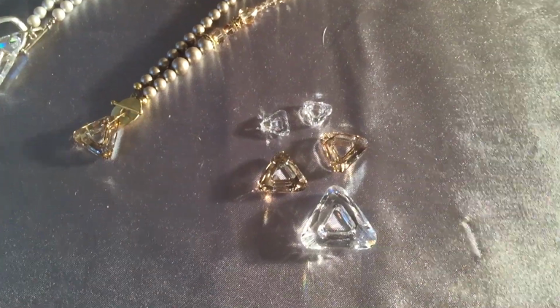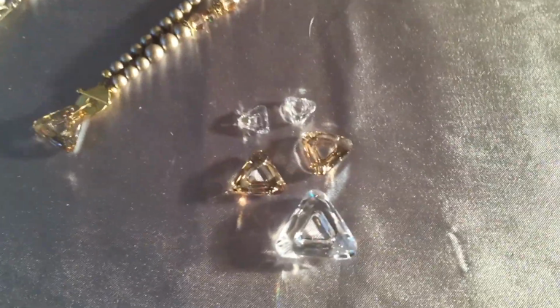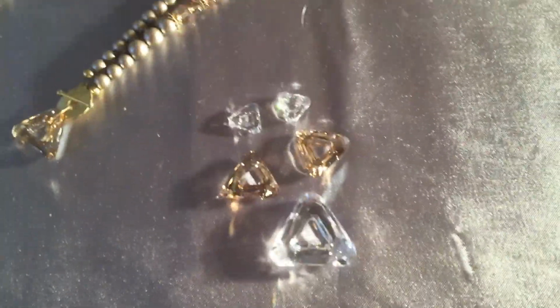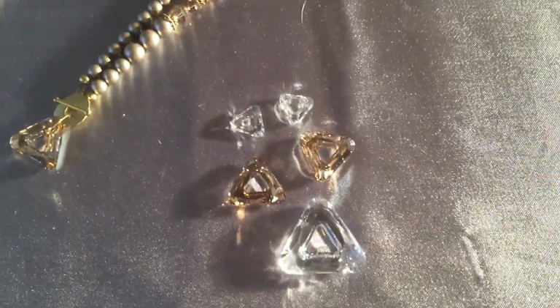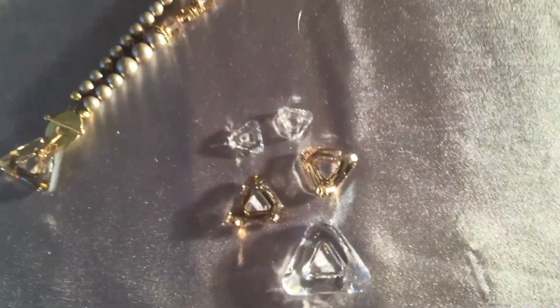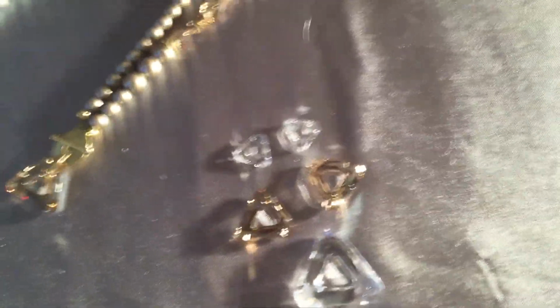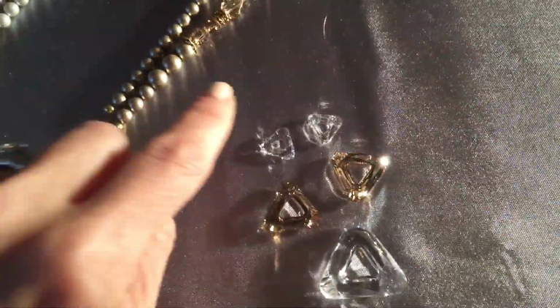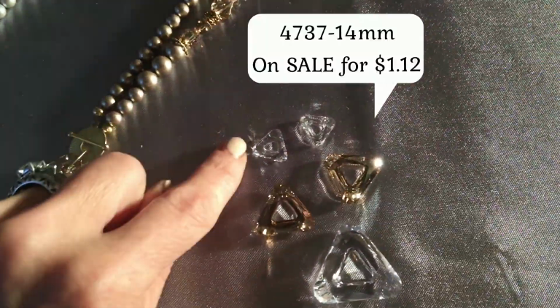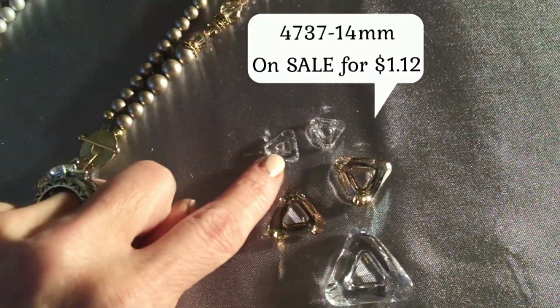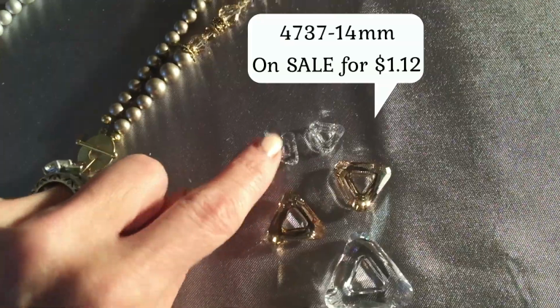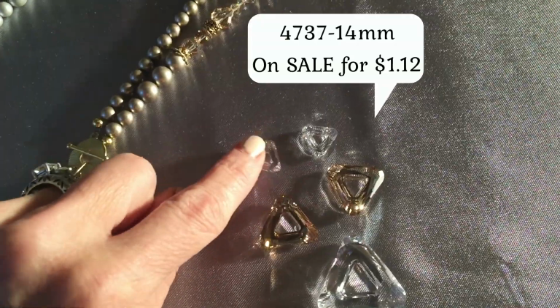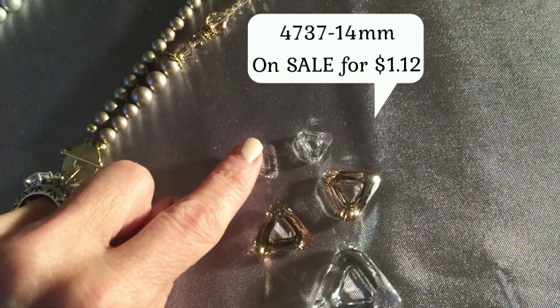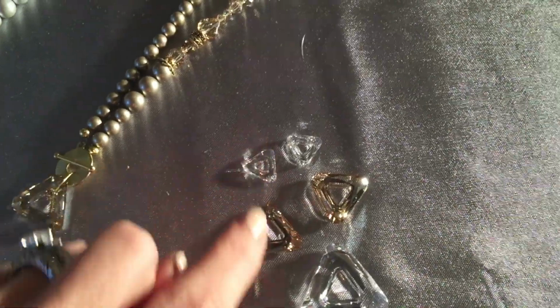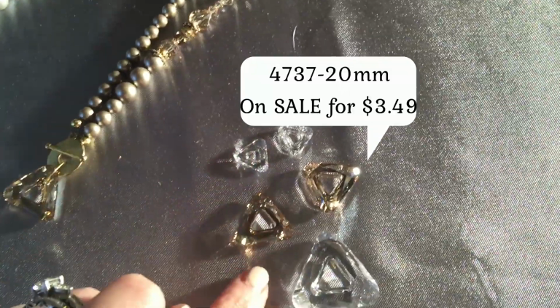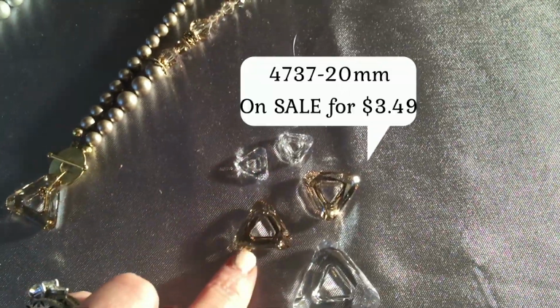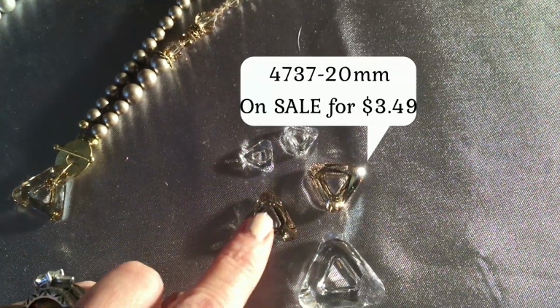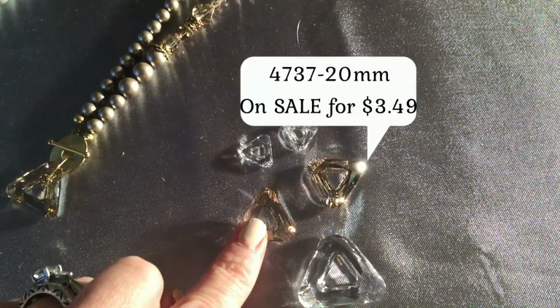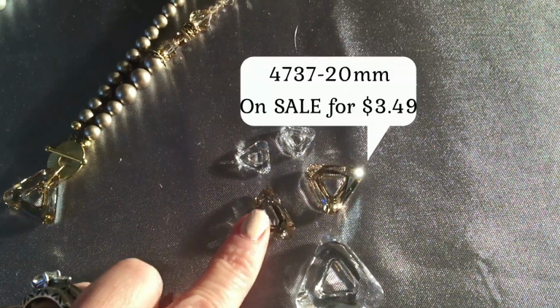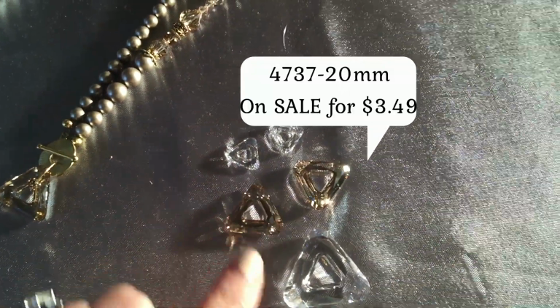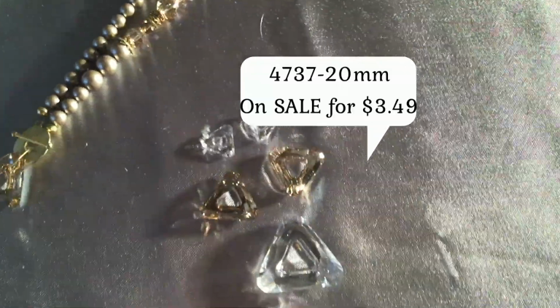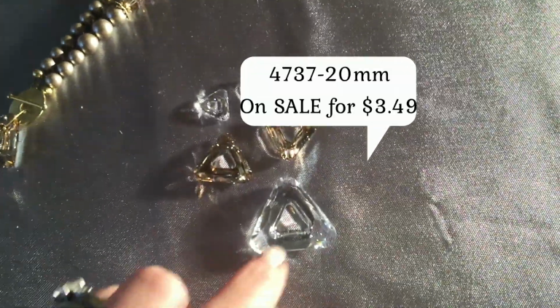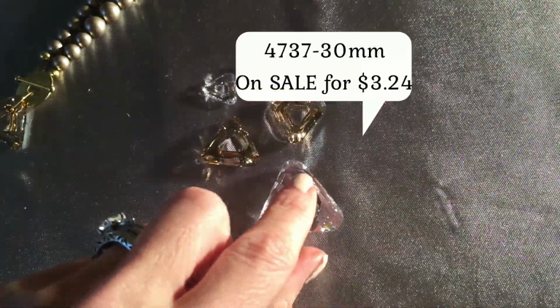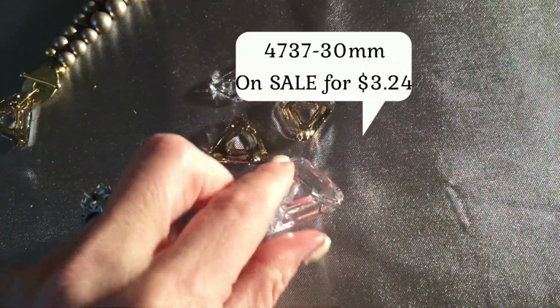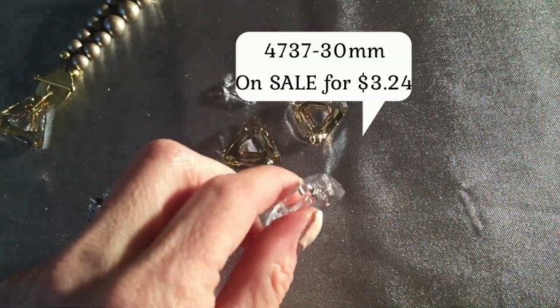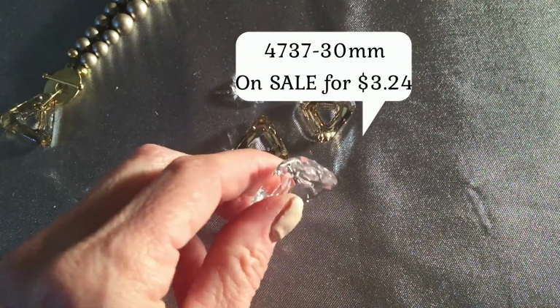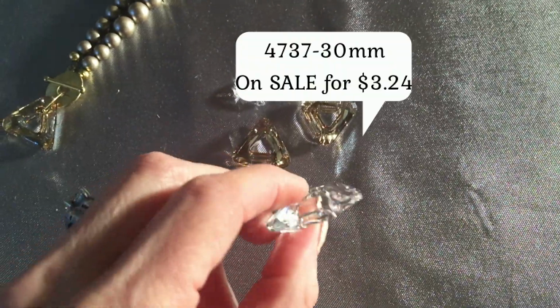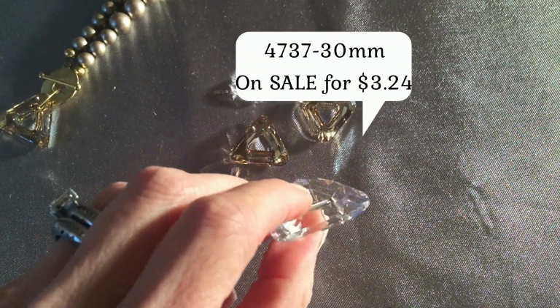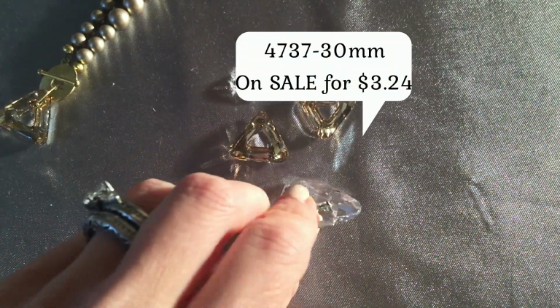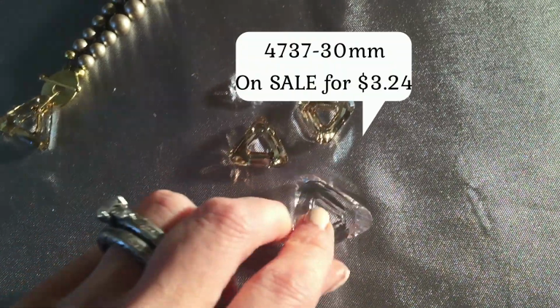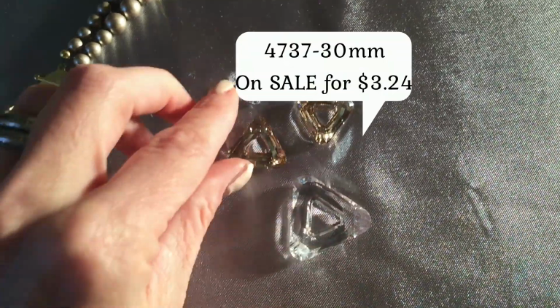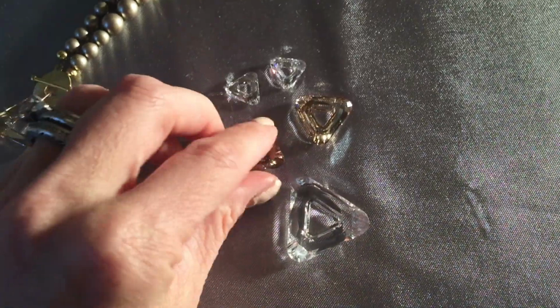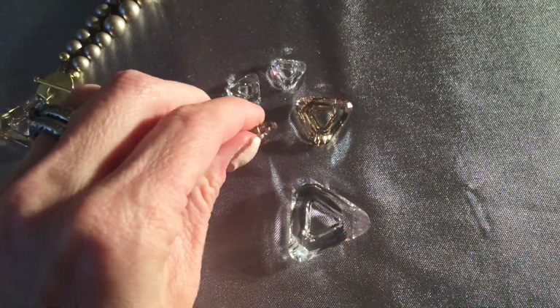So here we have the 14mm triangle, and the 20mm, and the 30mm. You can see how thick these are. They're very cool.